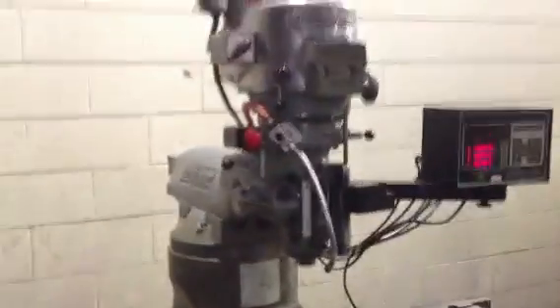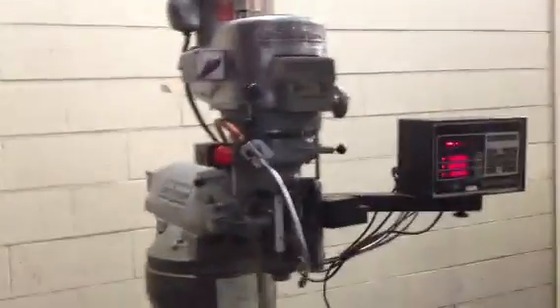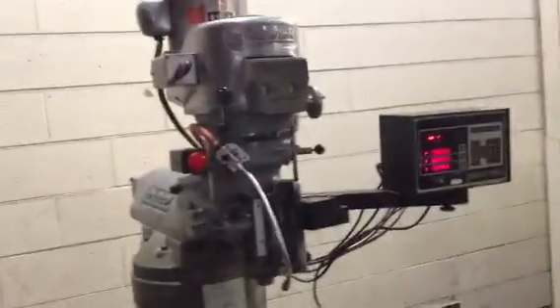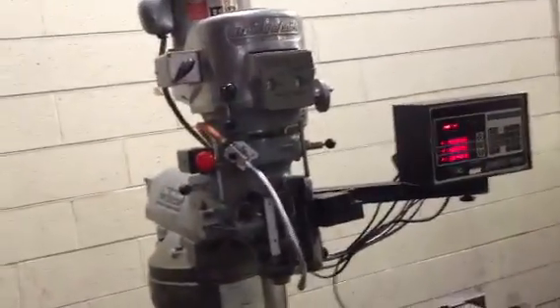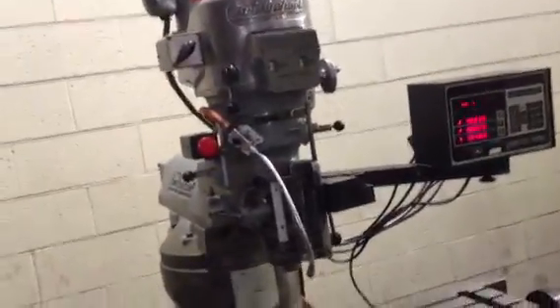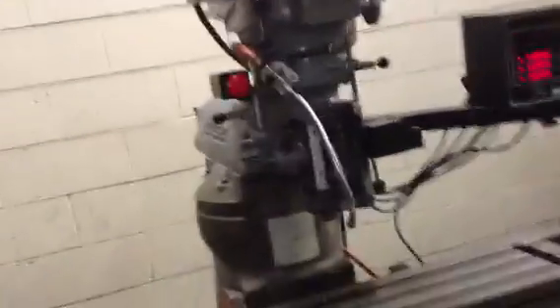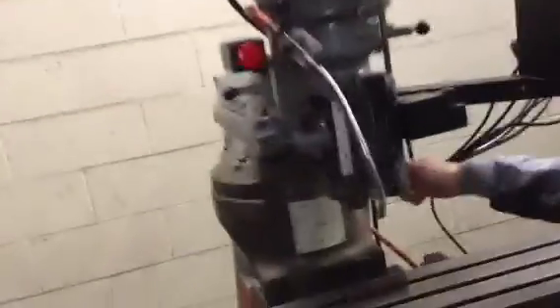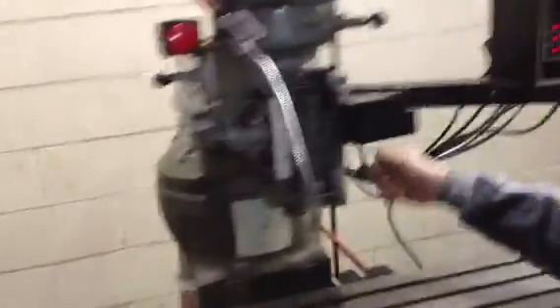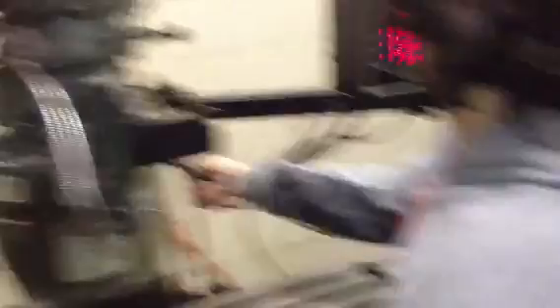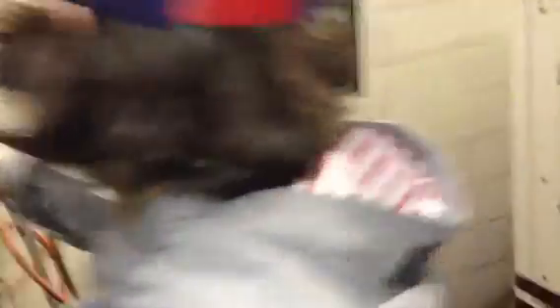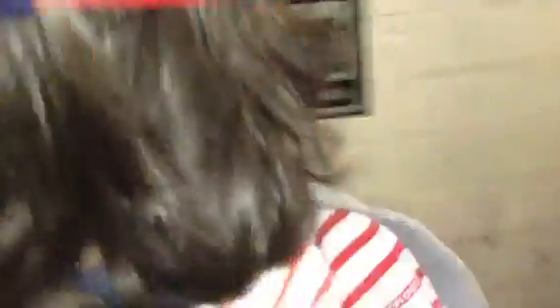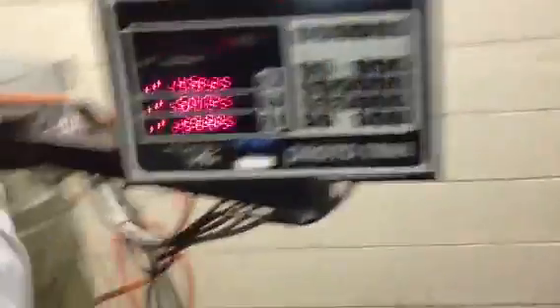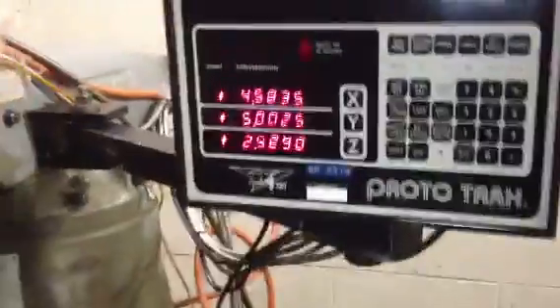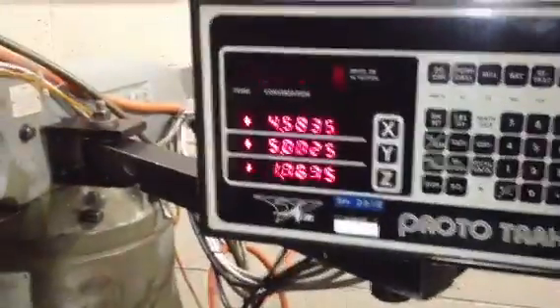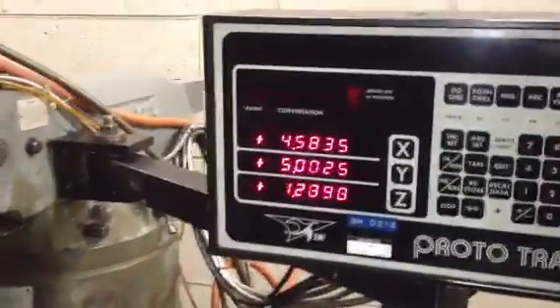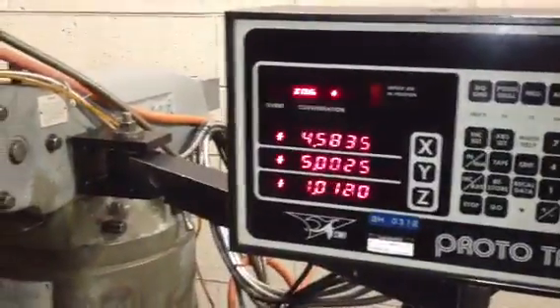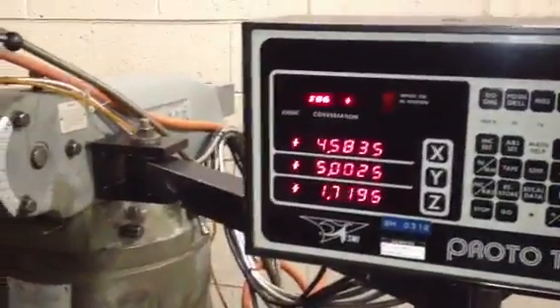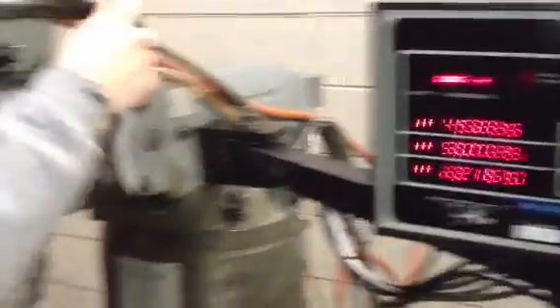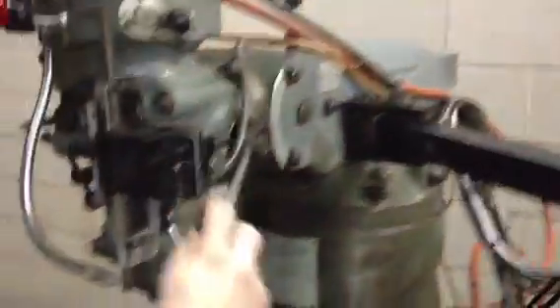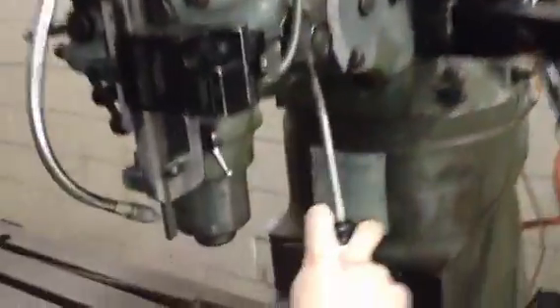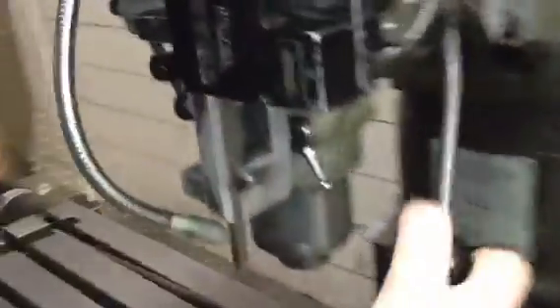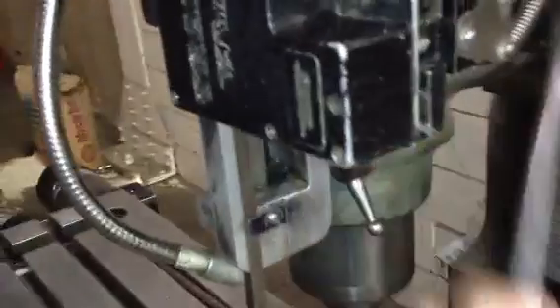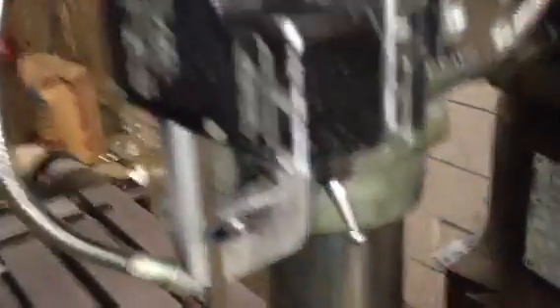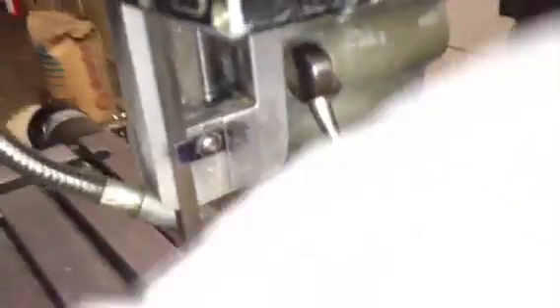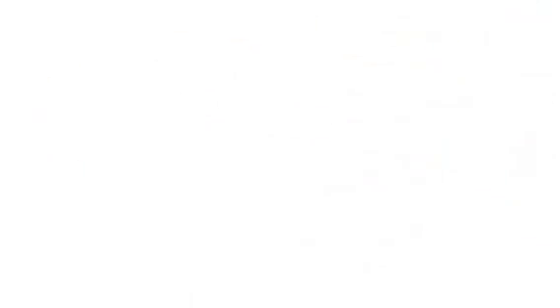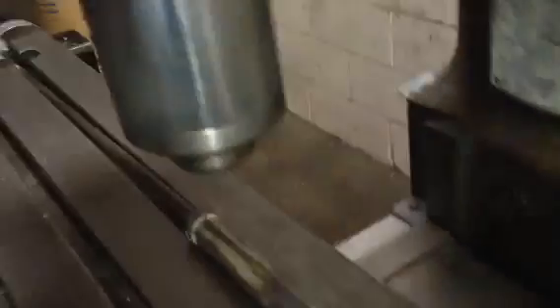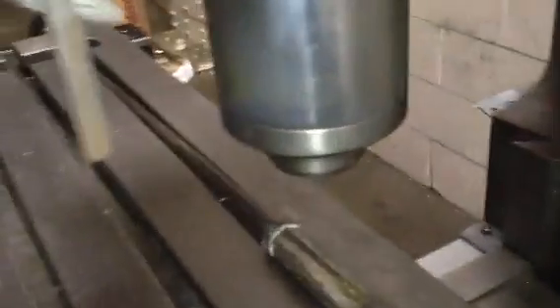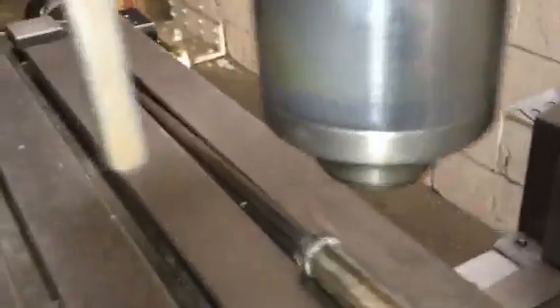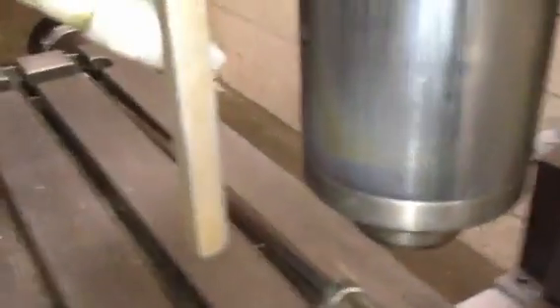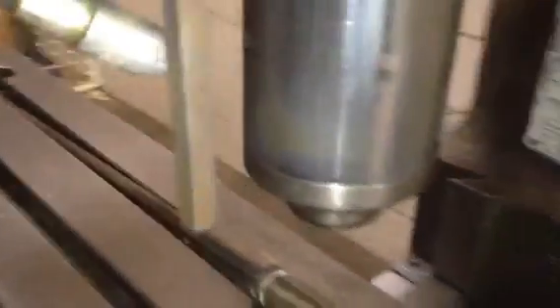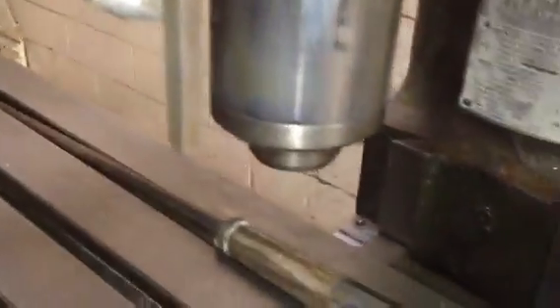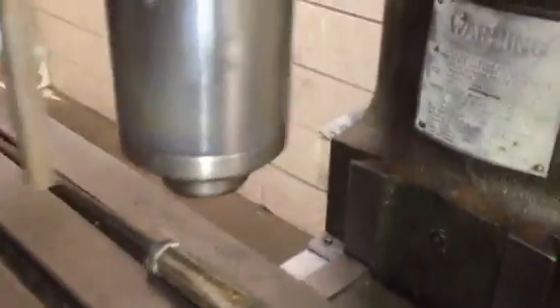Let's move the Z first to show that. He's moving the Z — you can see it counting. Bring the quill down. The quill is nice, and you can see there's no scoring or anything like that on there.